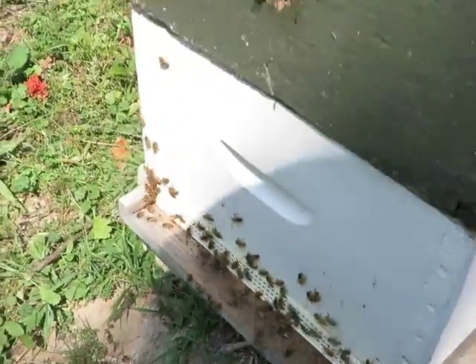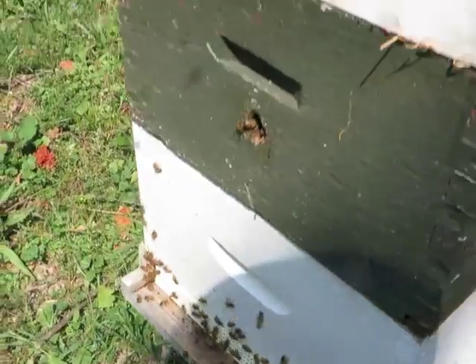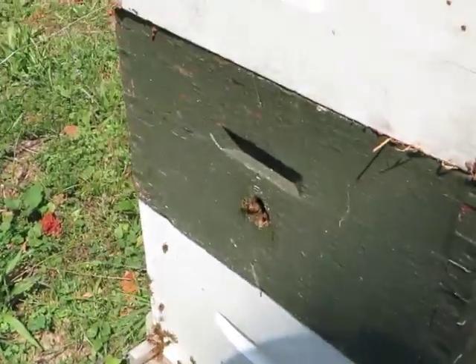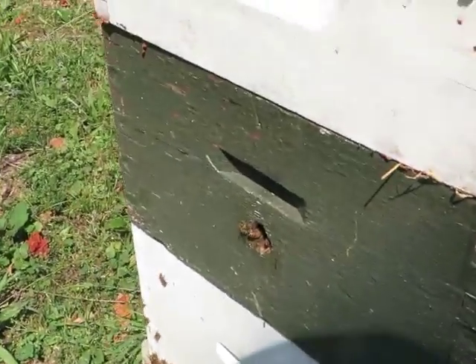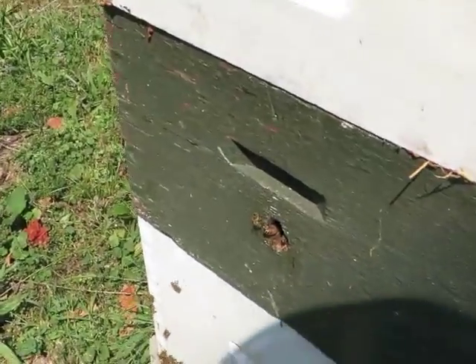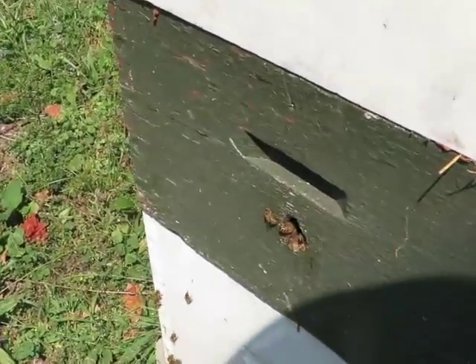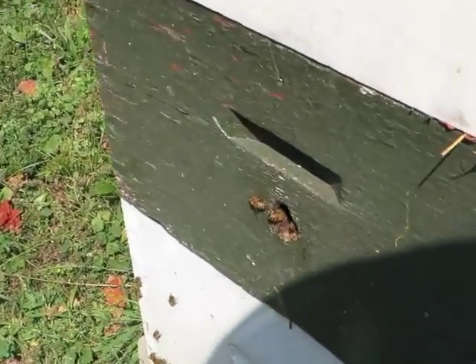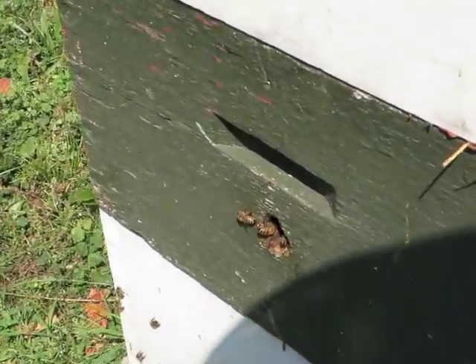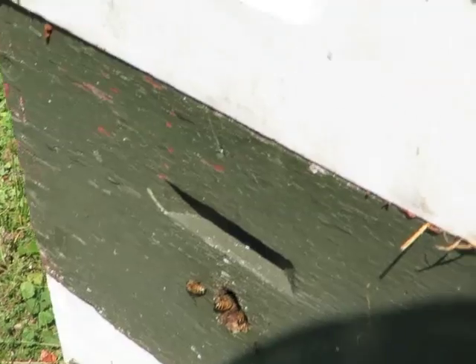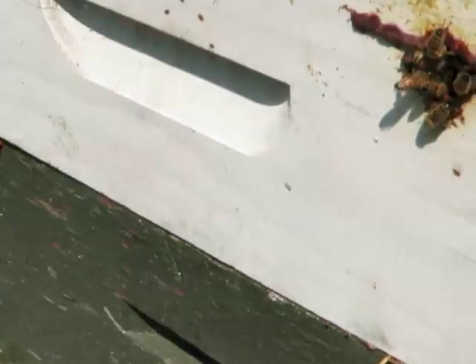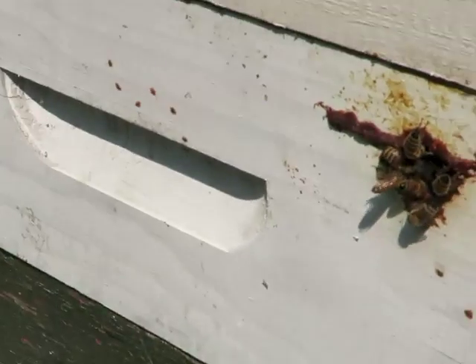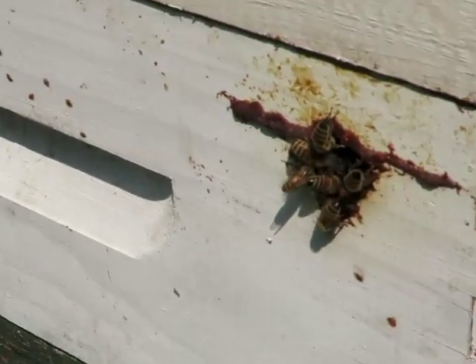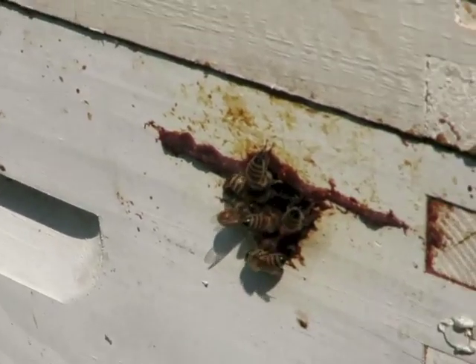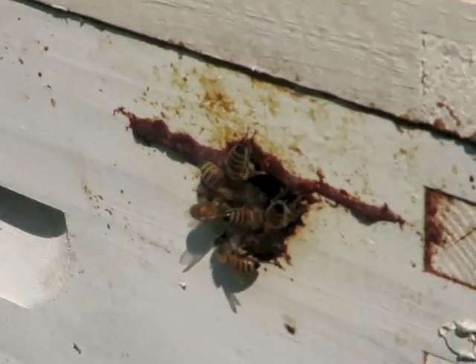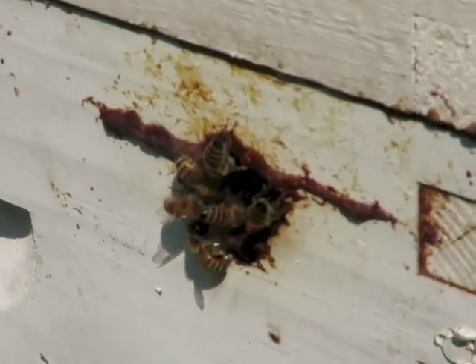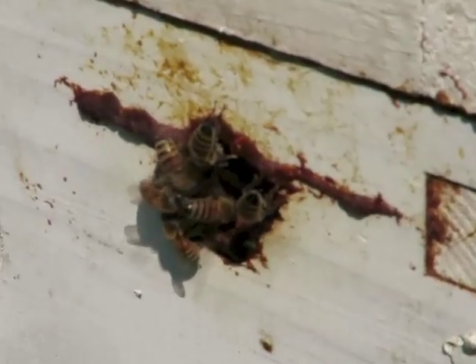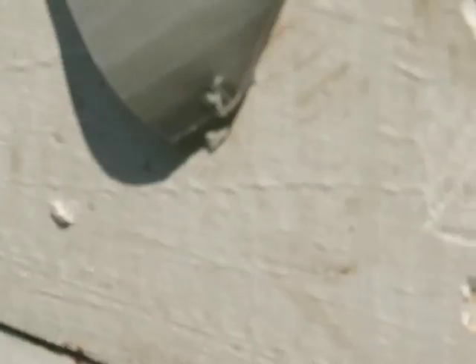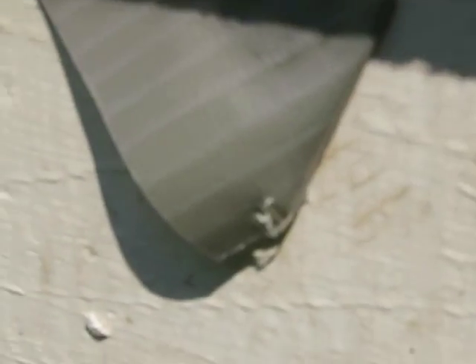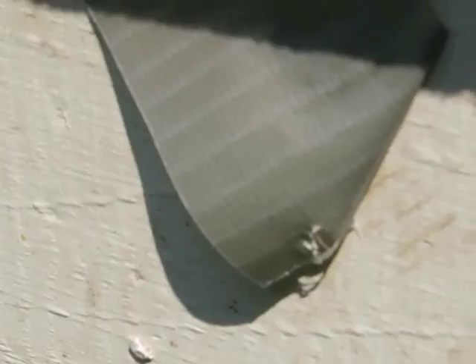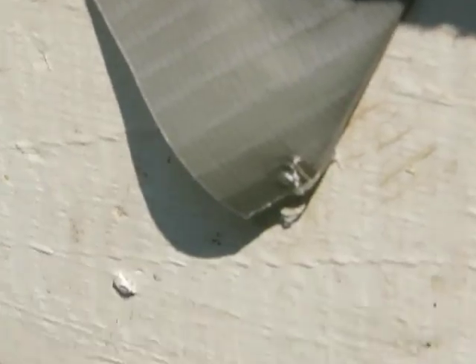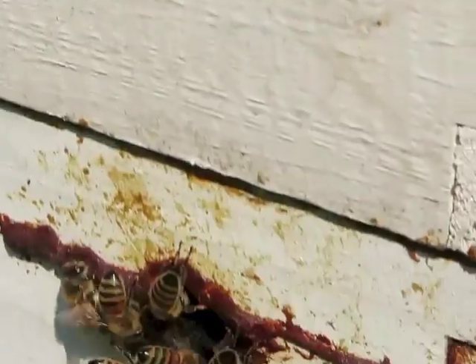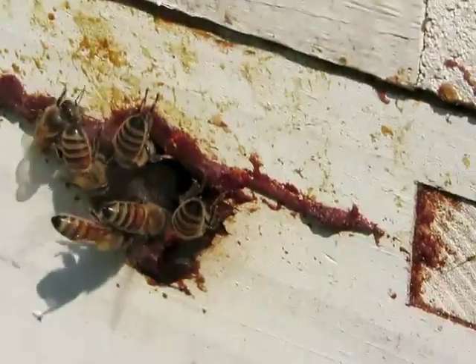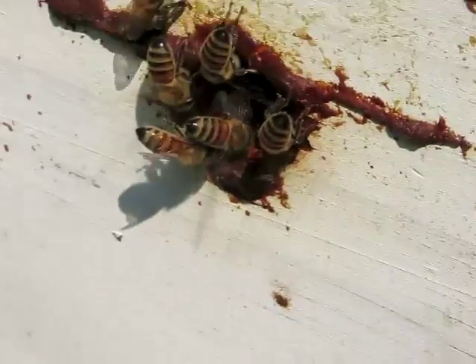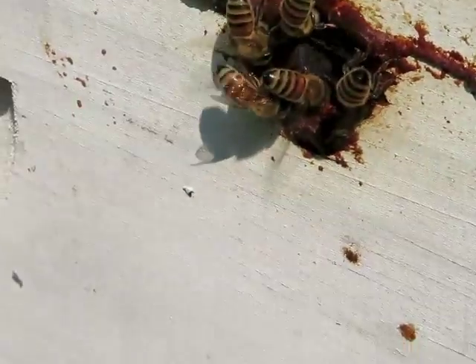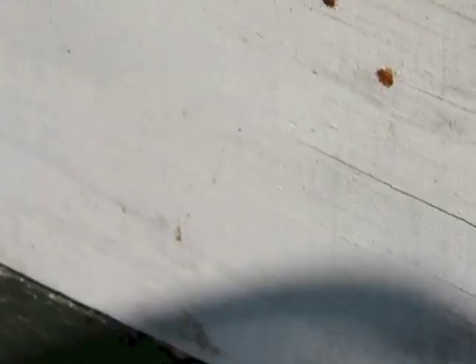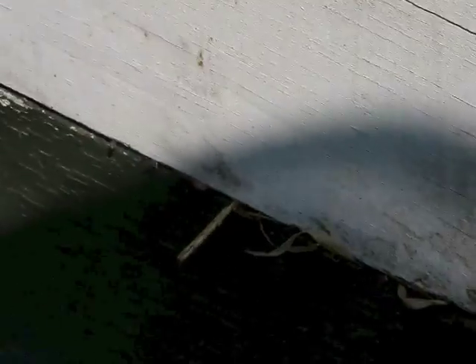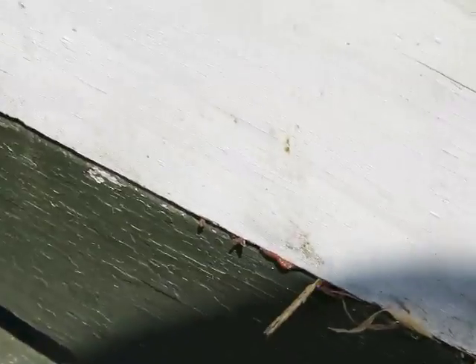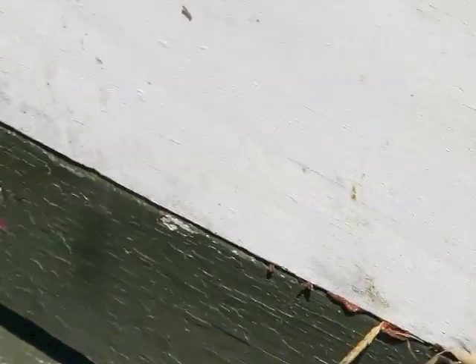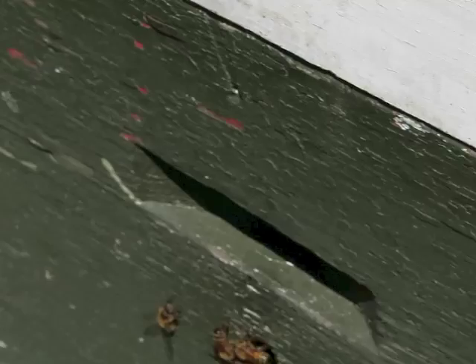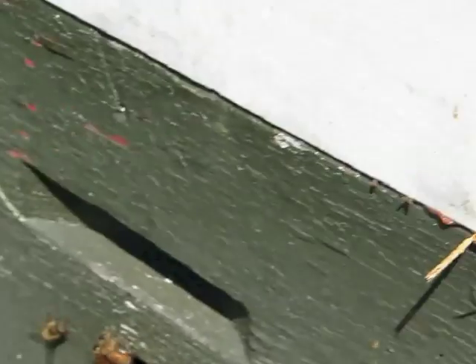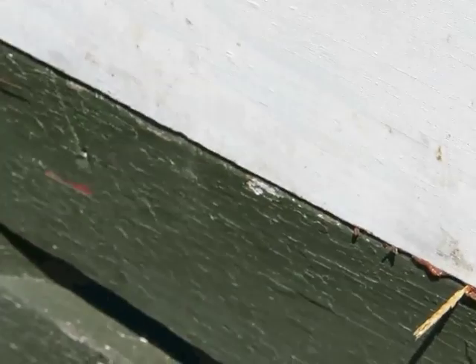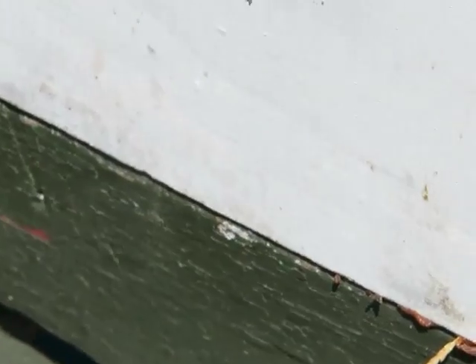What I did is these upper hive entrances — I duct-taped them shut, but it came off during the night. So I'm going to duct tape them shut again.